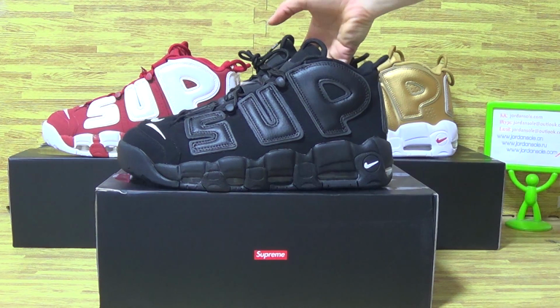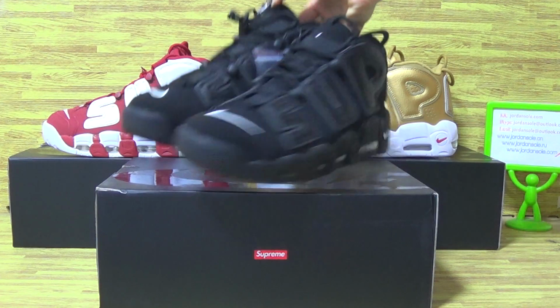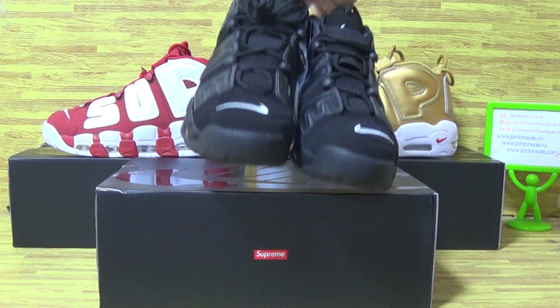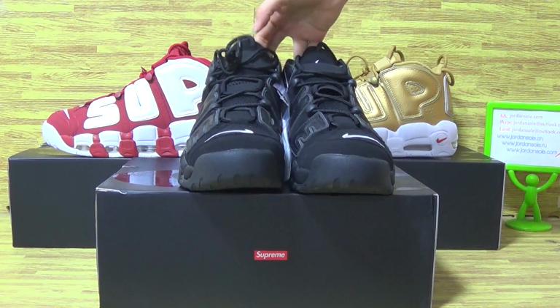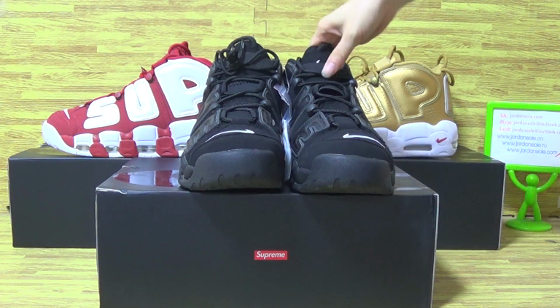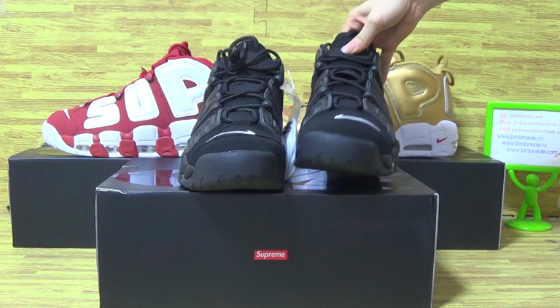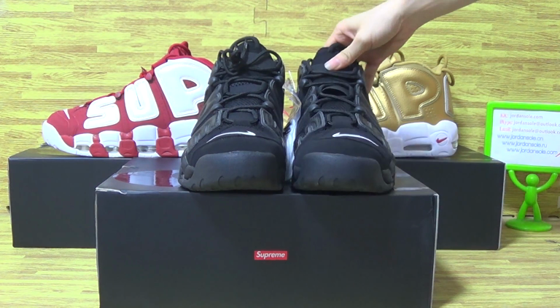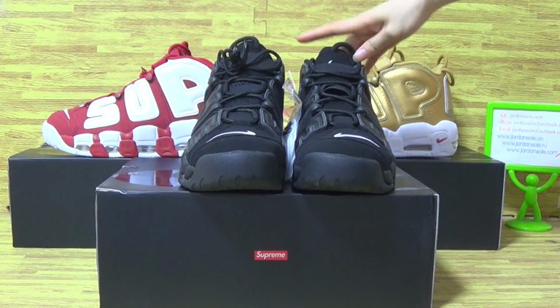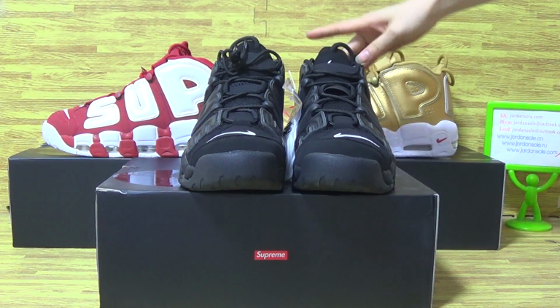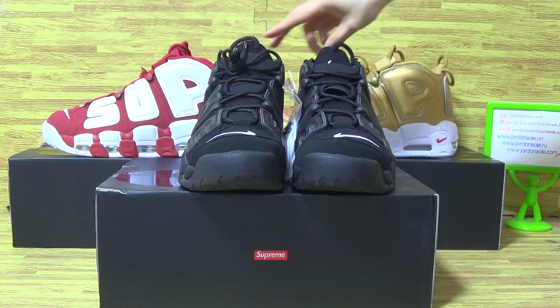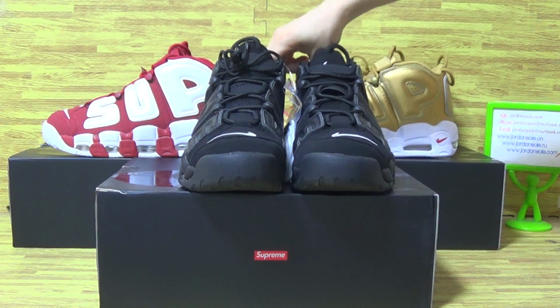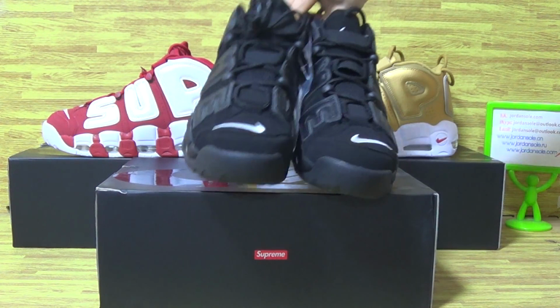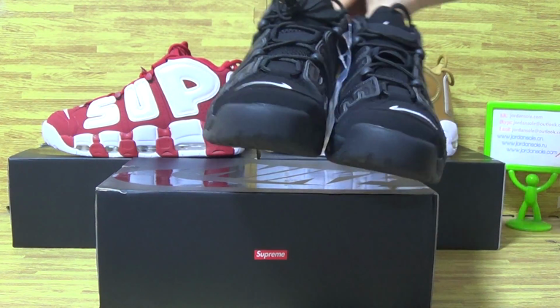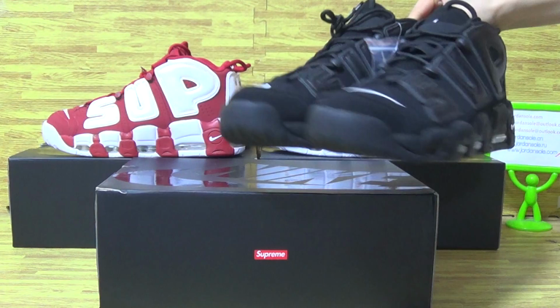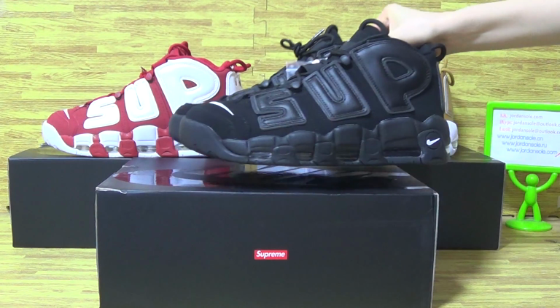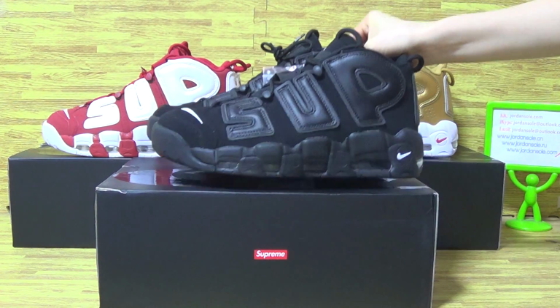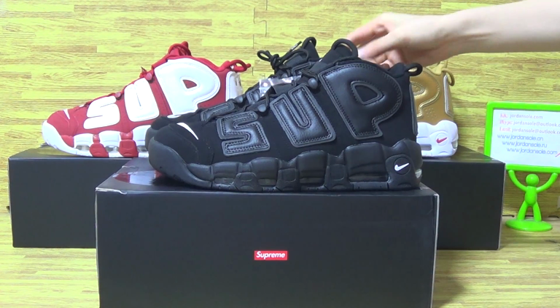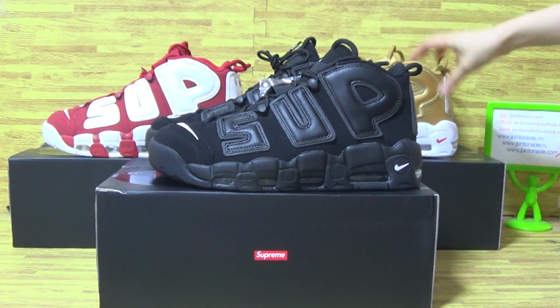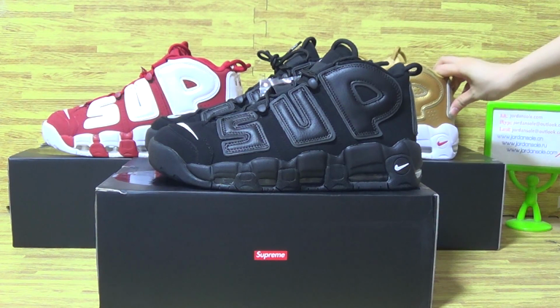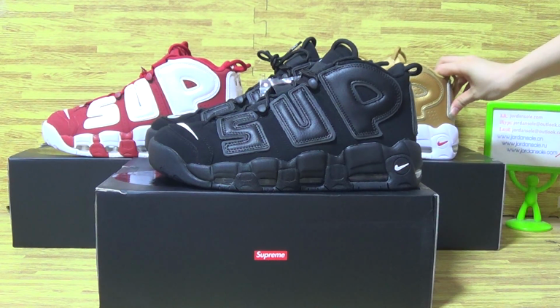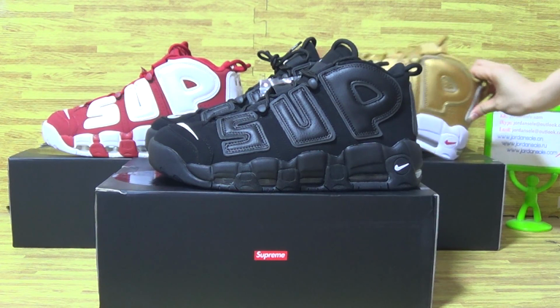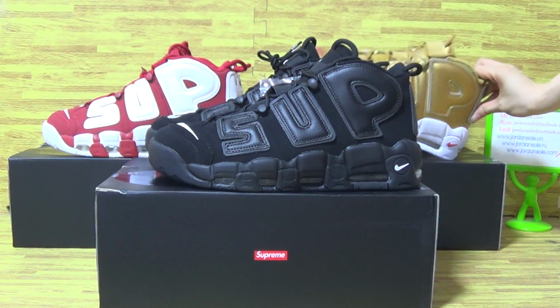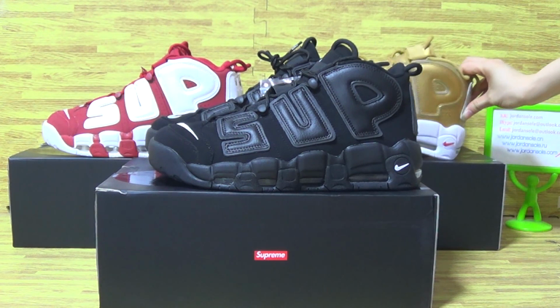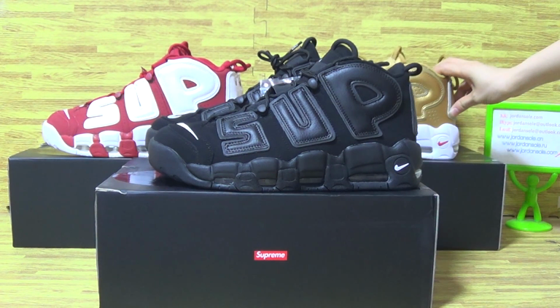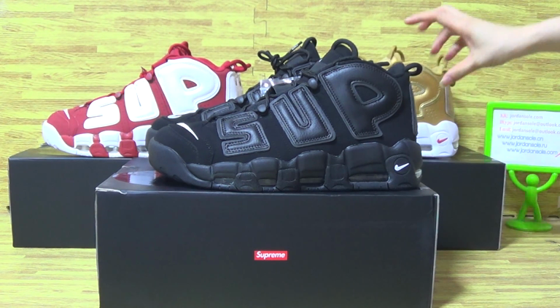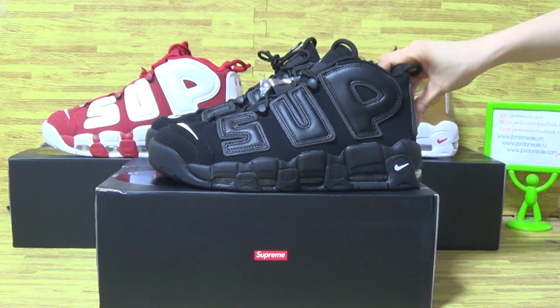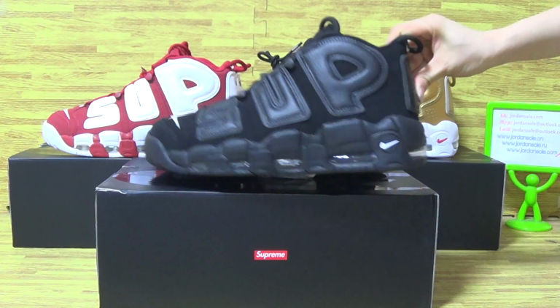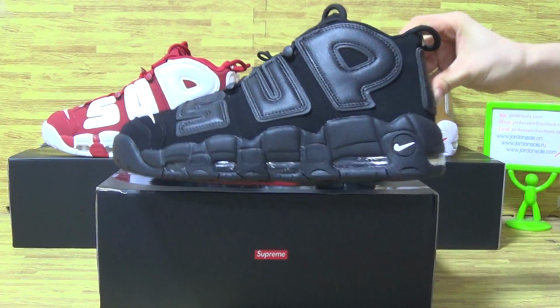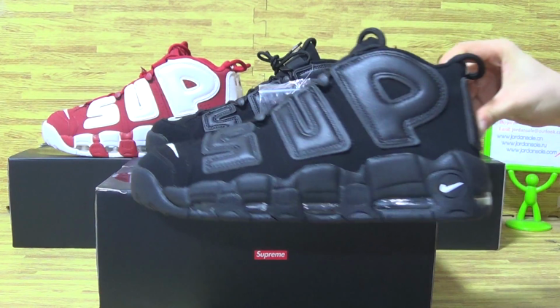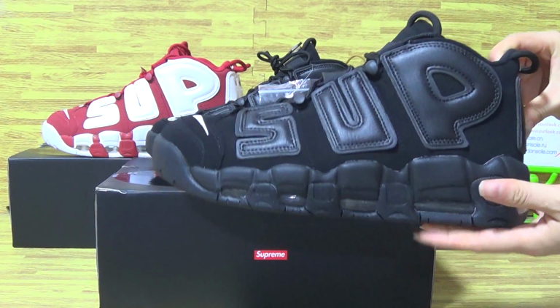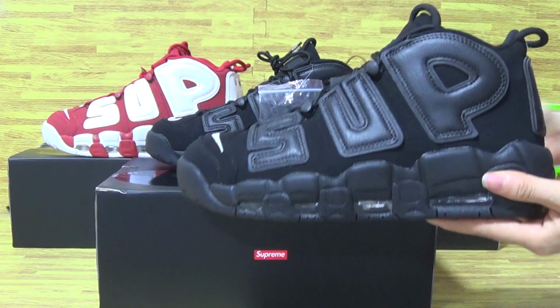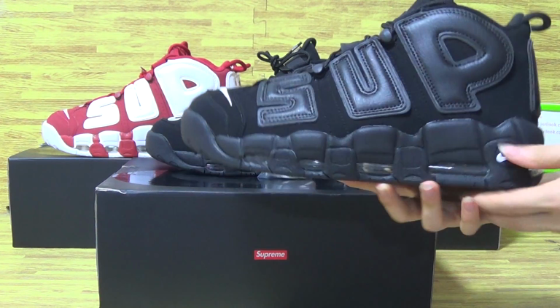The collection includes three colors. You can see it's triple black, both cigarette and metallic gold. Now let's have a look at the first one: triple black.